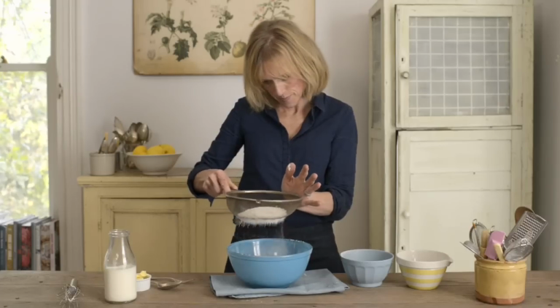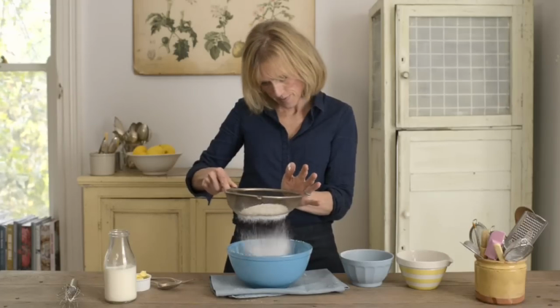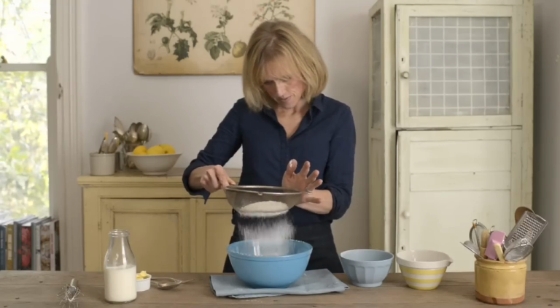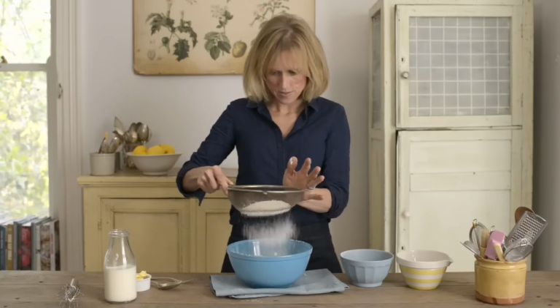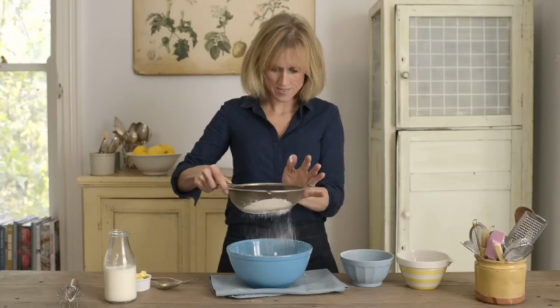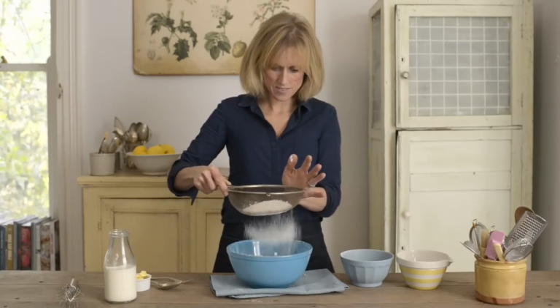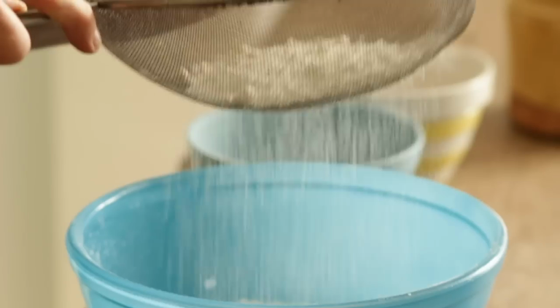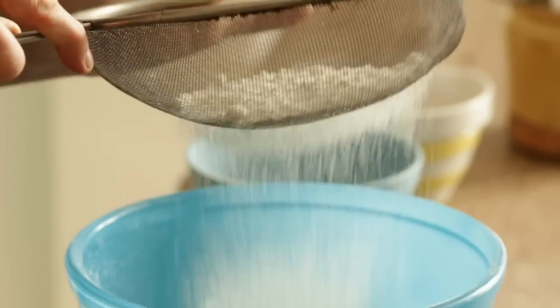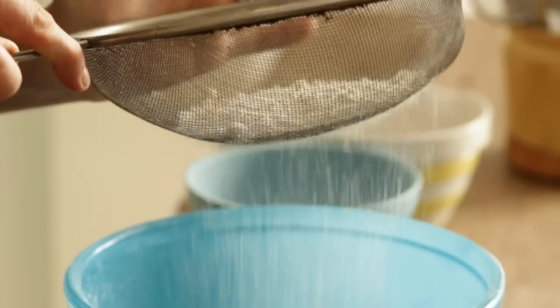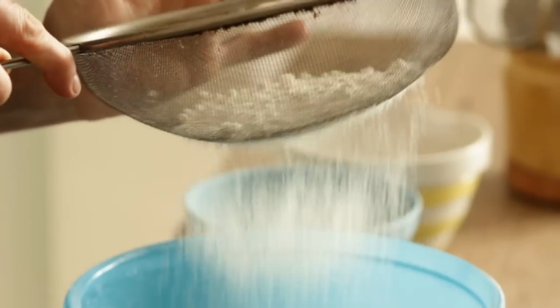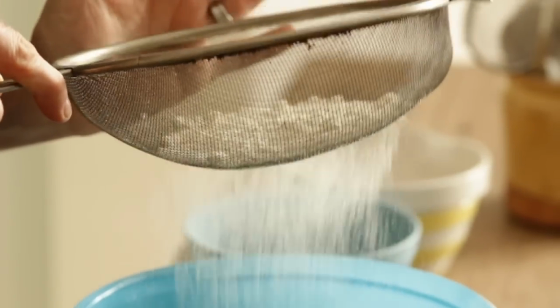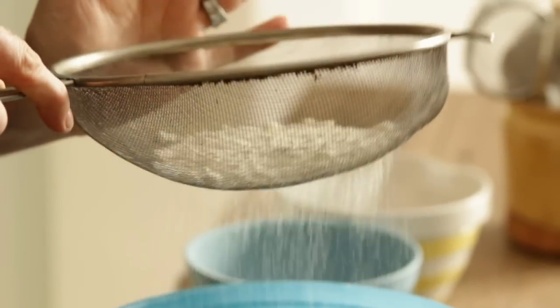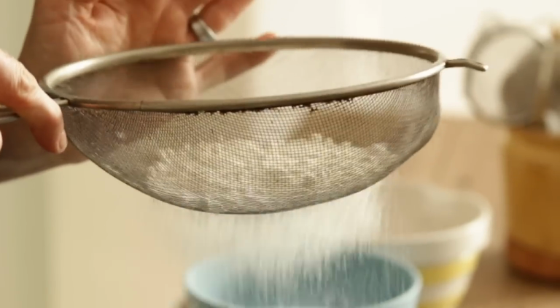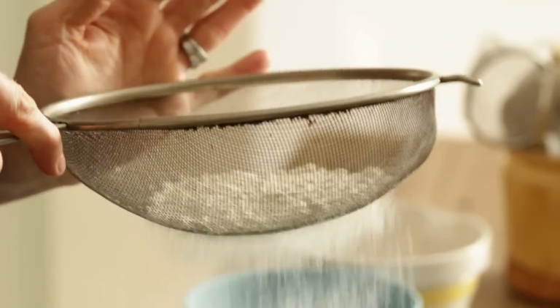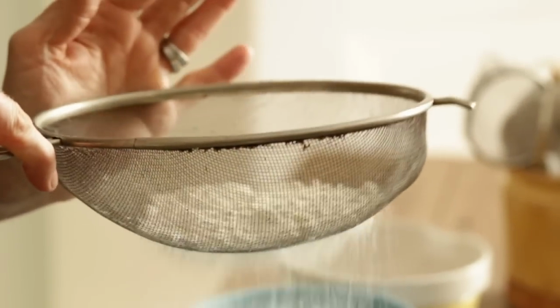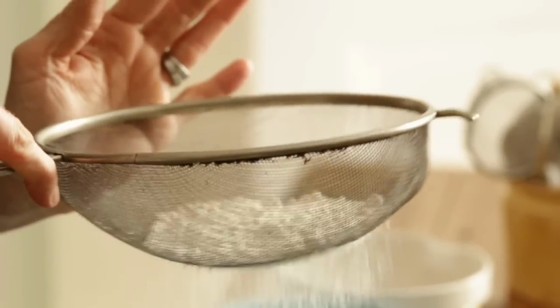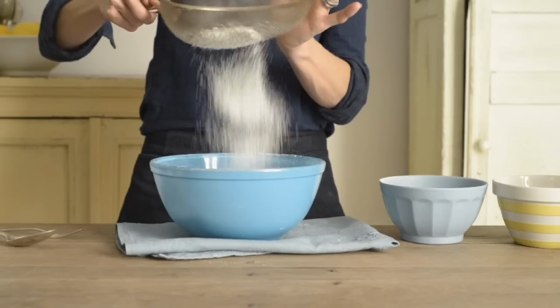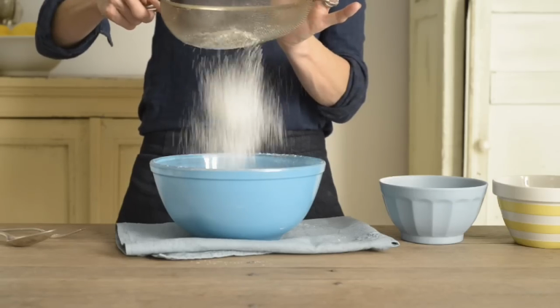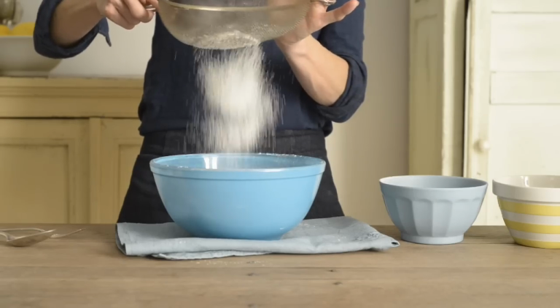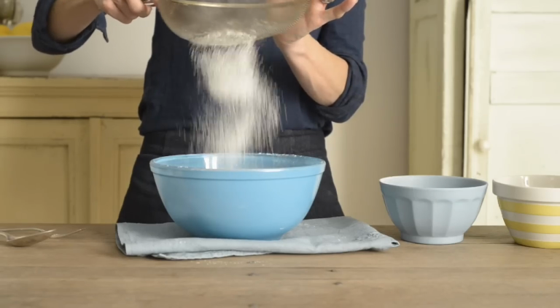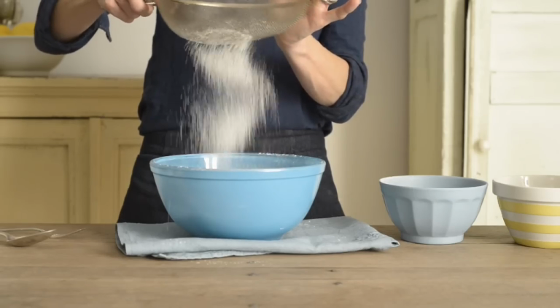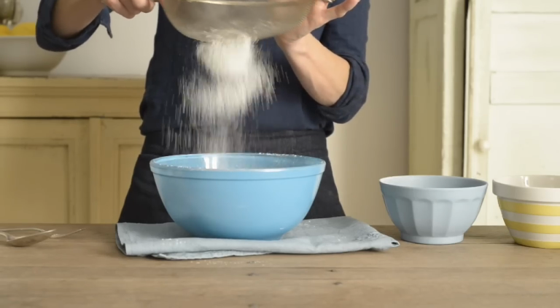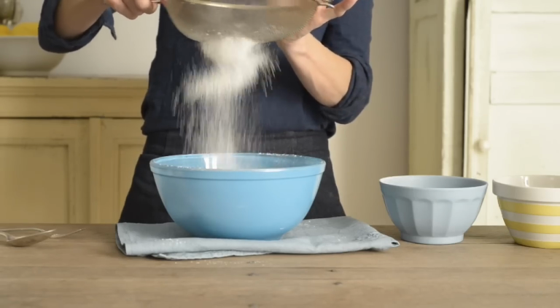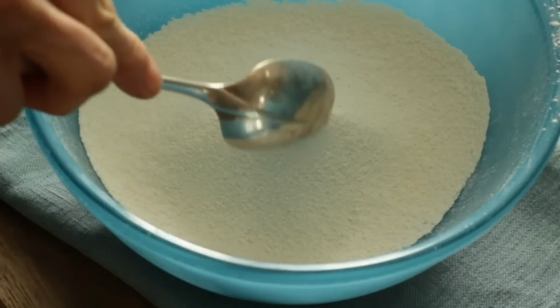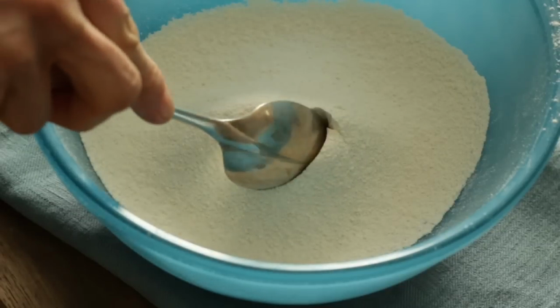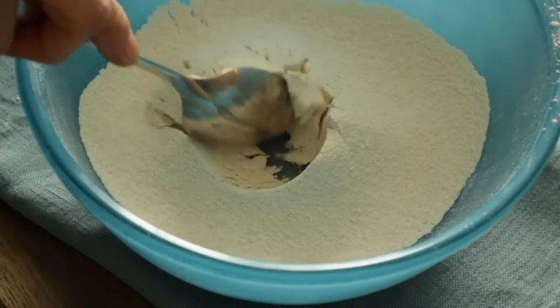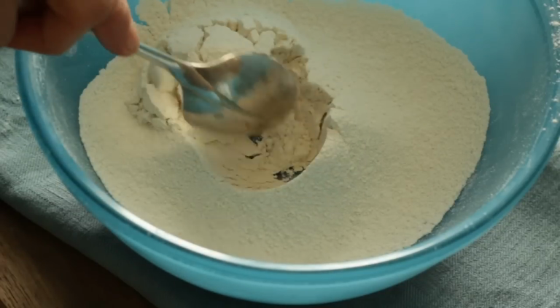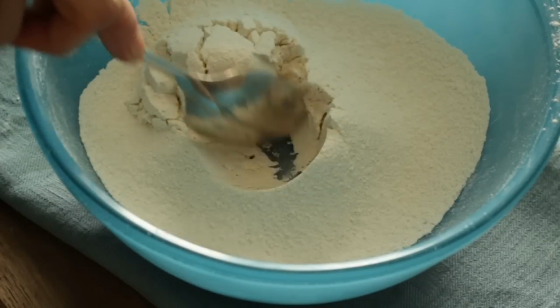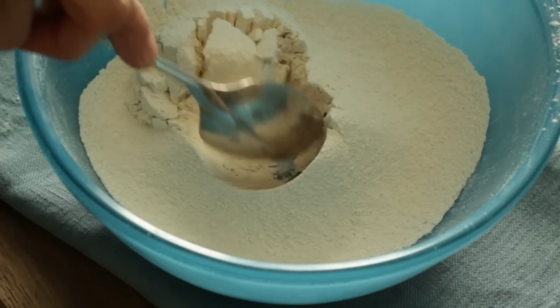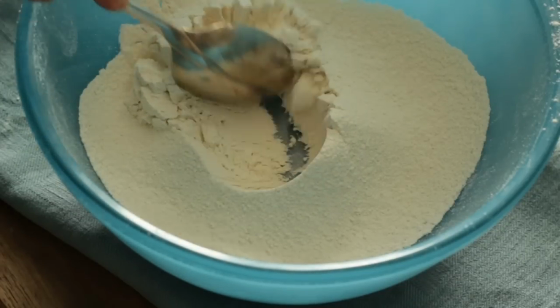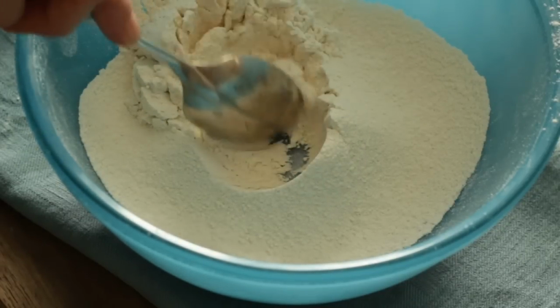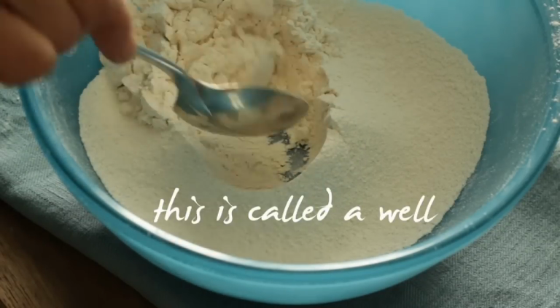Sieve 125 grams of plain flour into a bowl. This just helps to remove any lumps in the flour and it will add a little air to your pancake mix. Make a hole in the middle of the flour so that you can see the bottom of the bowl.